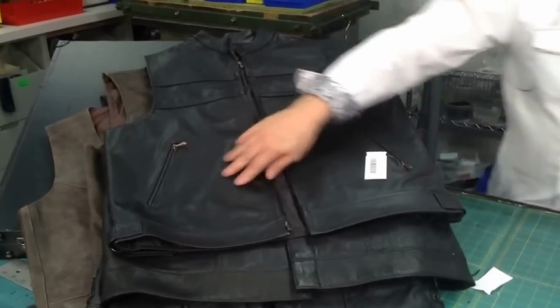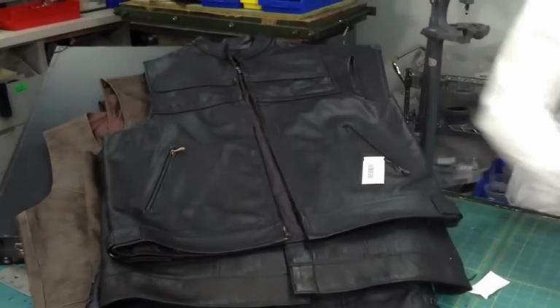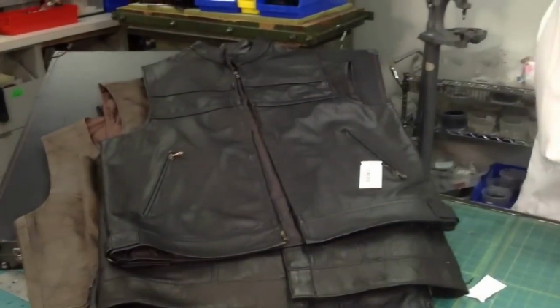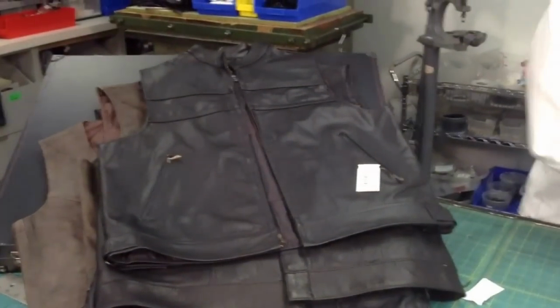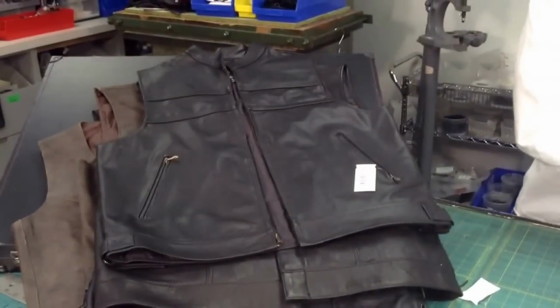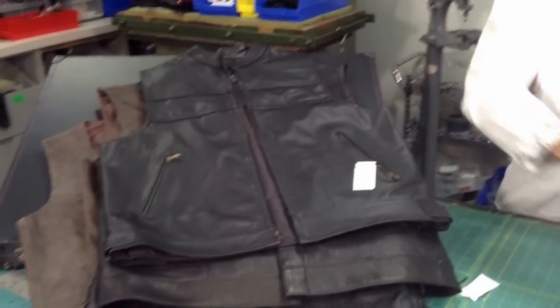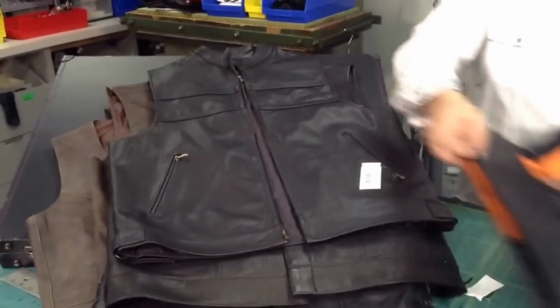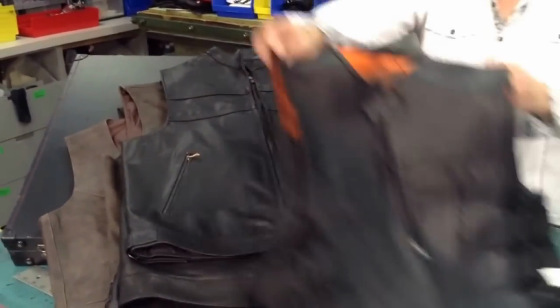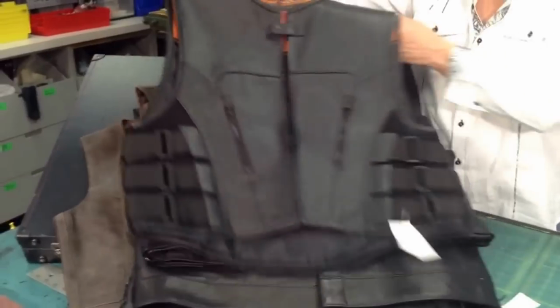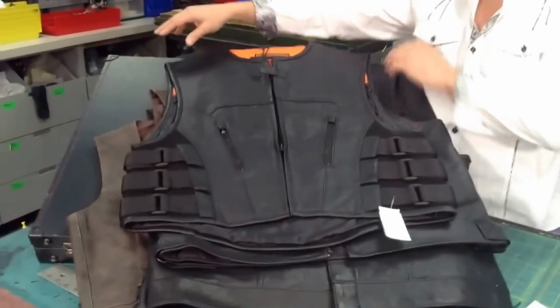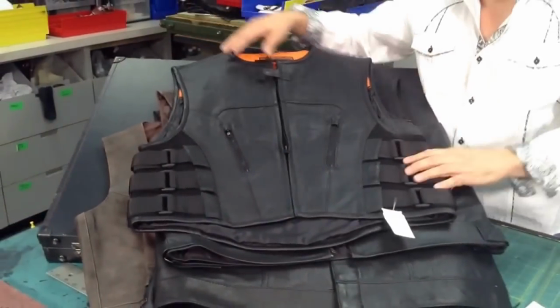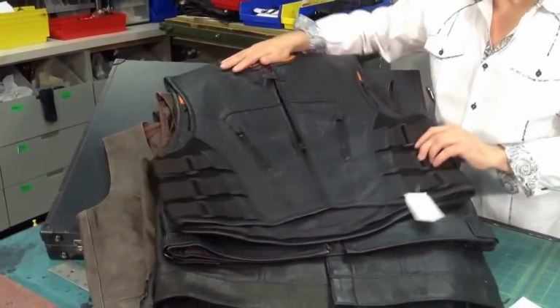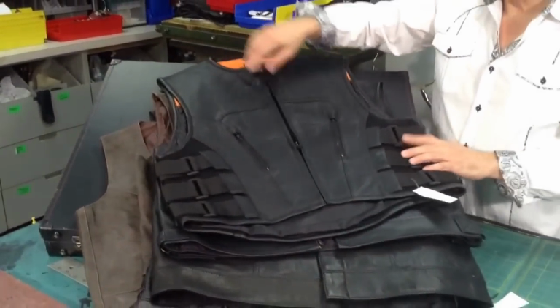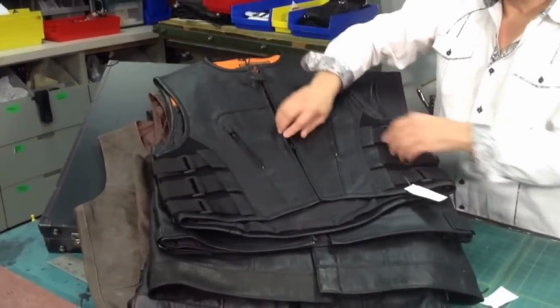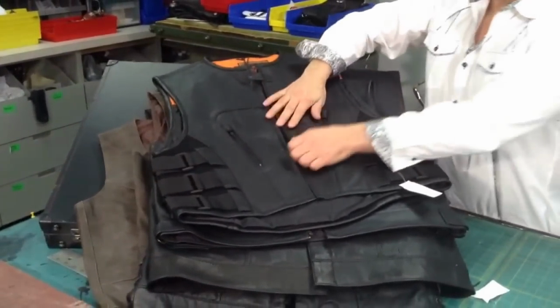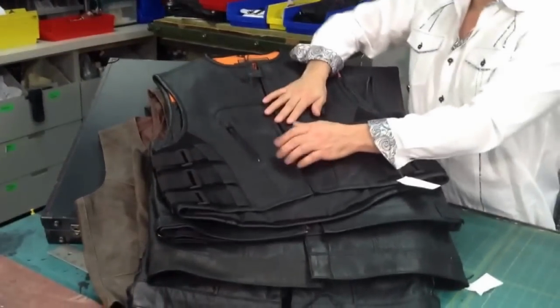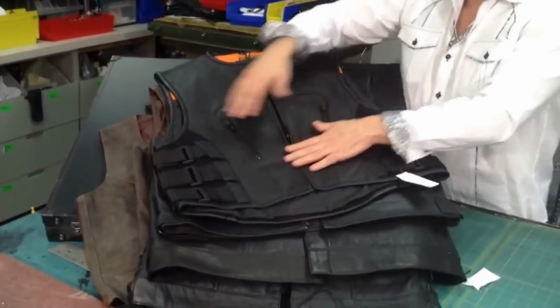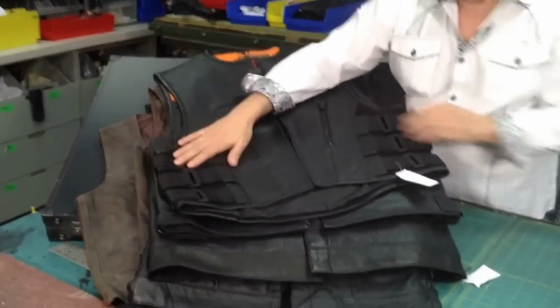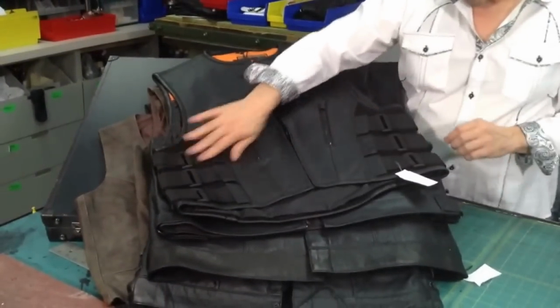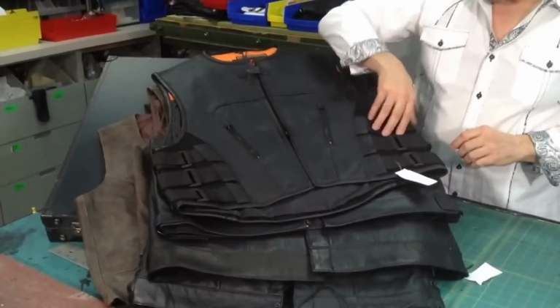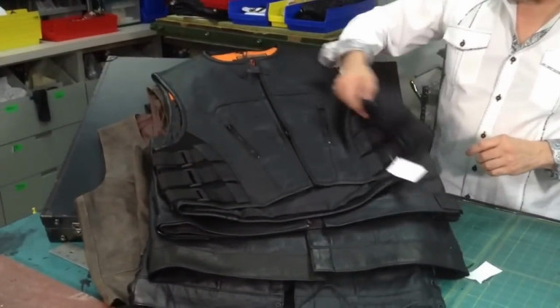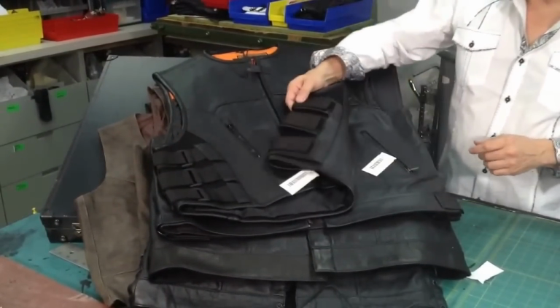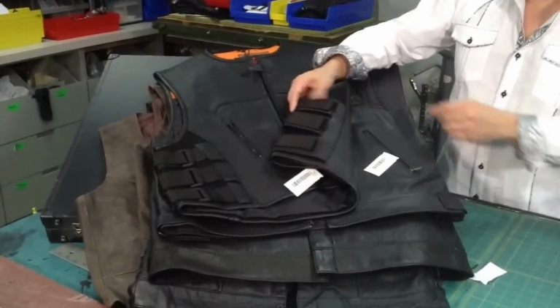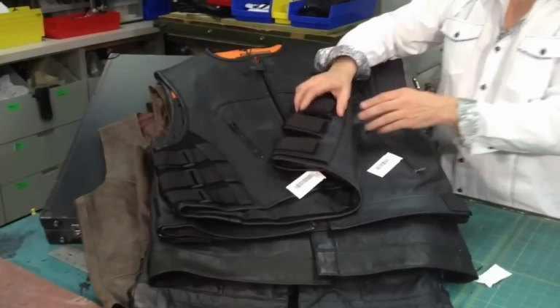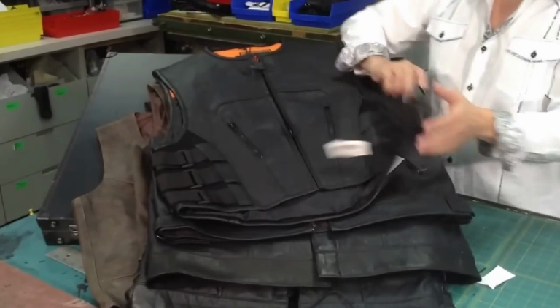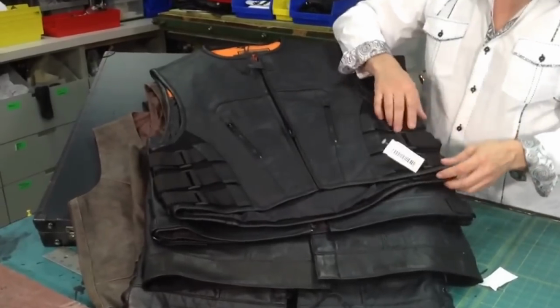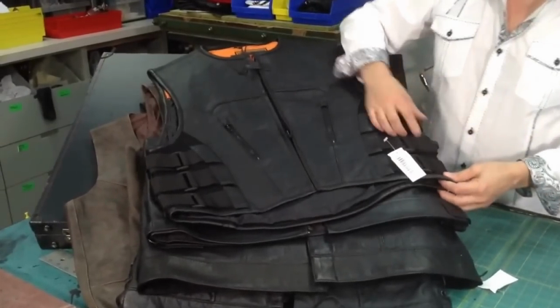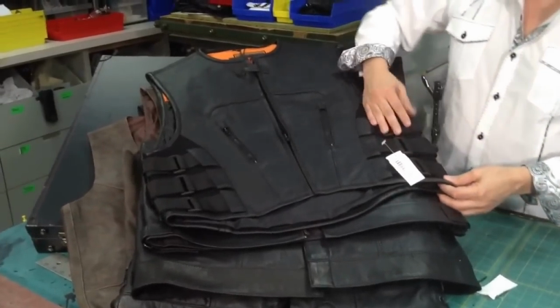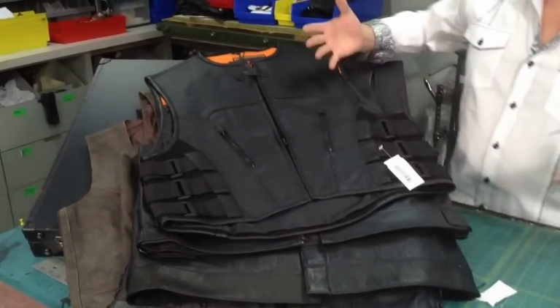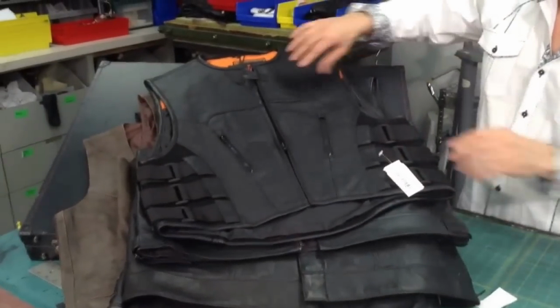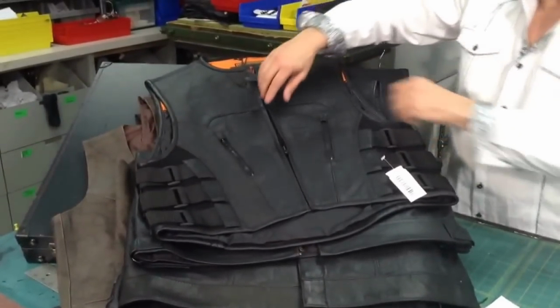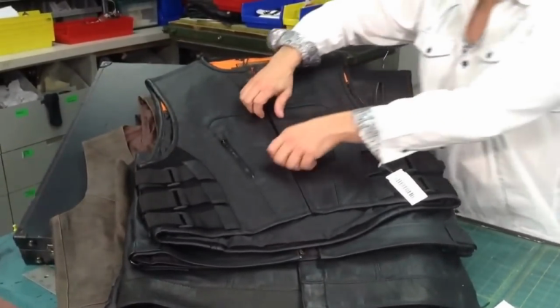Or you can go with something a little more fancy. We've got these here — you go with your side straps, which are generally adjustable, so you can tighten it up to make it a little more svelte.